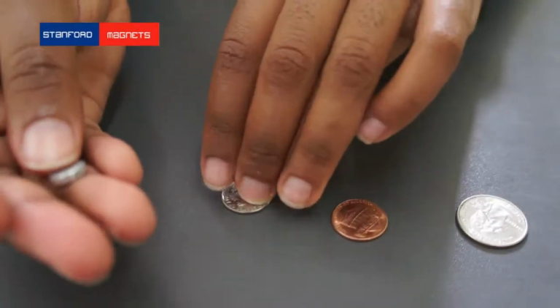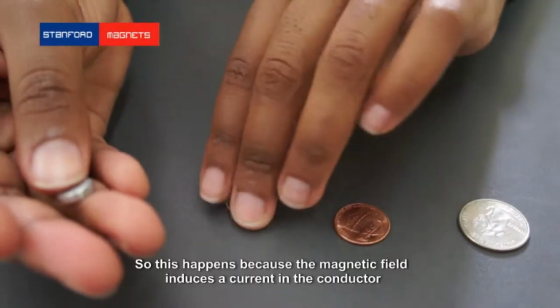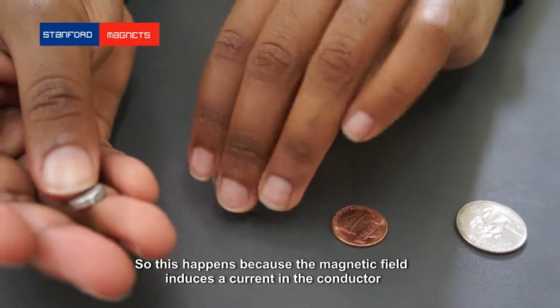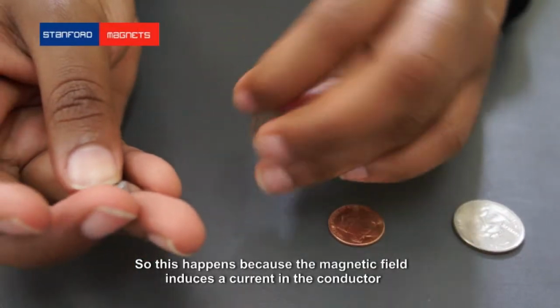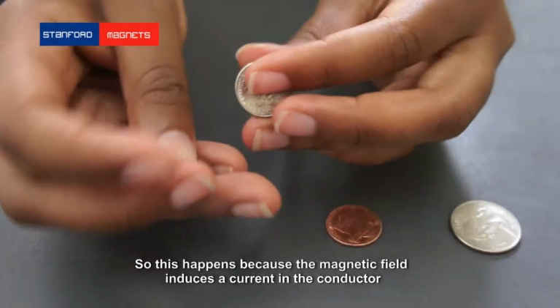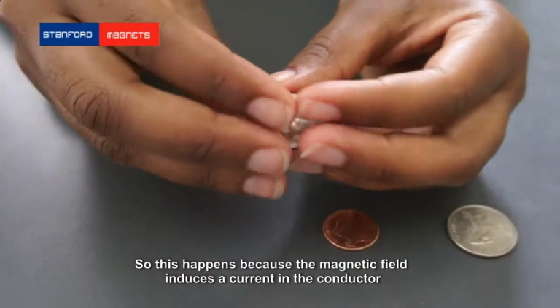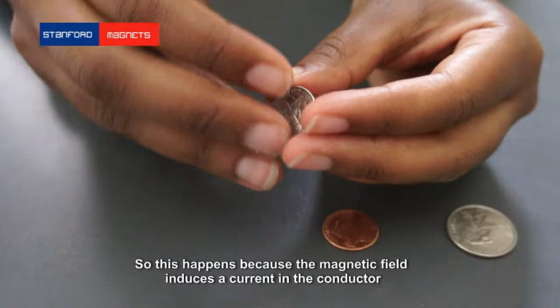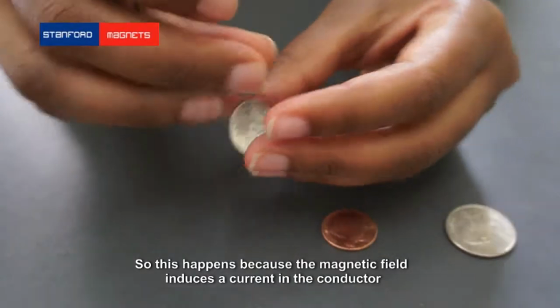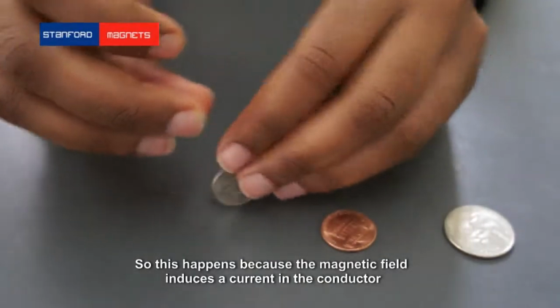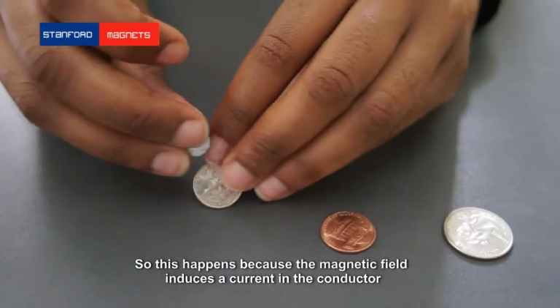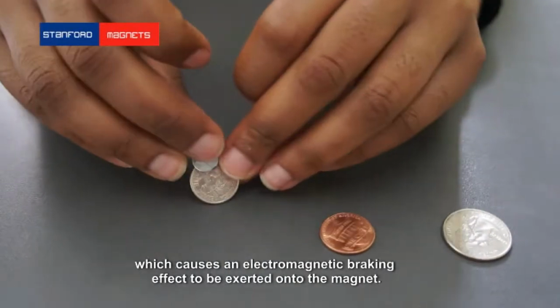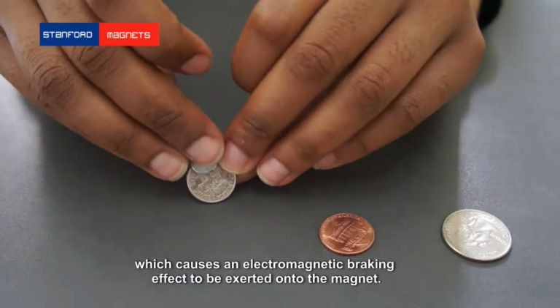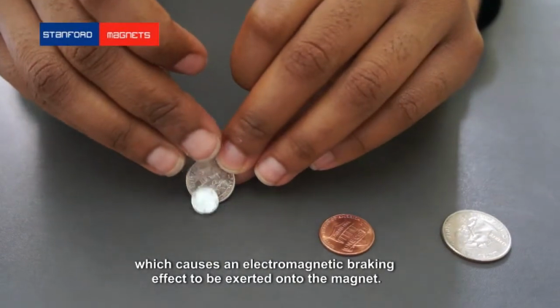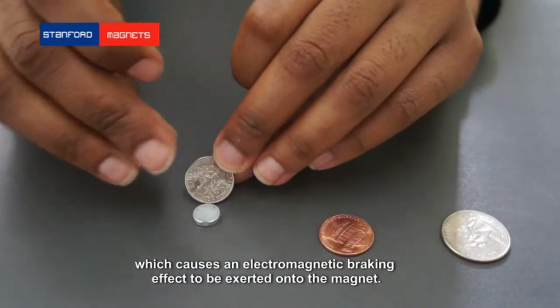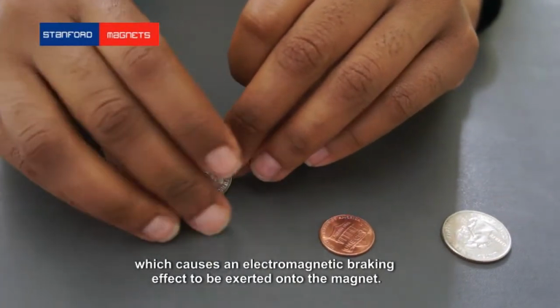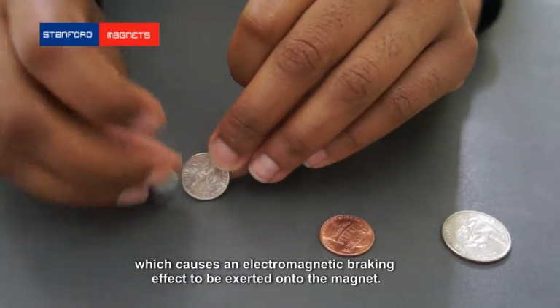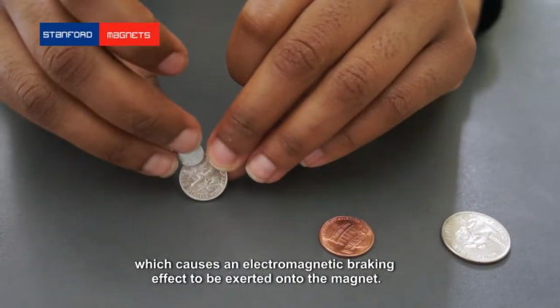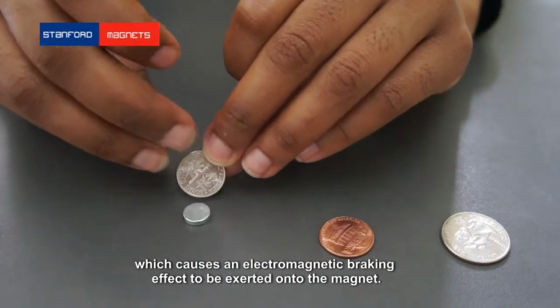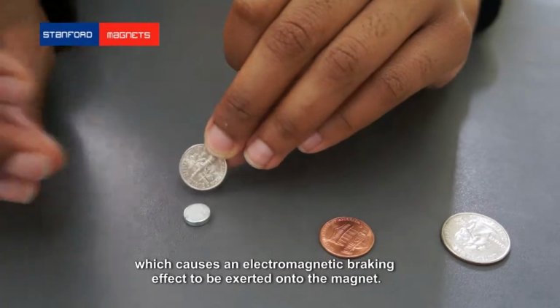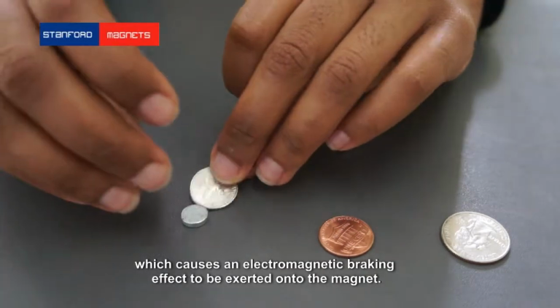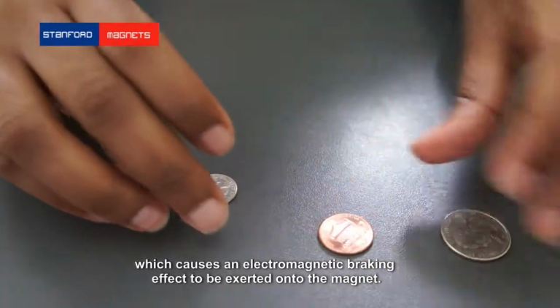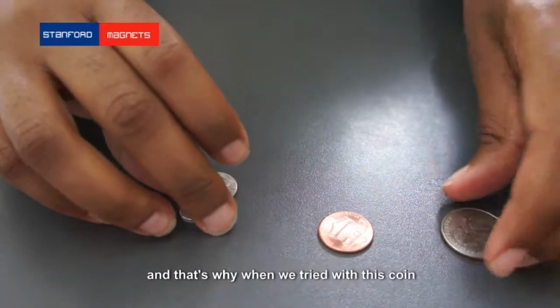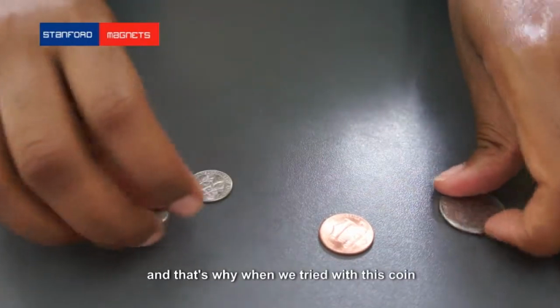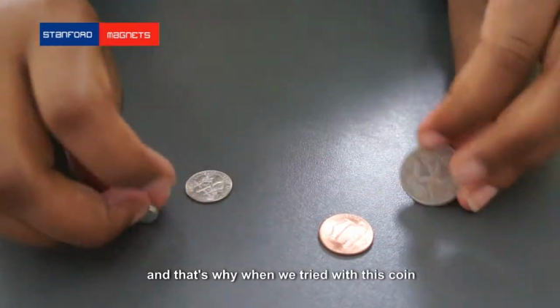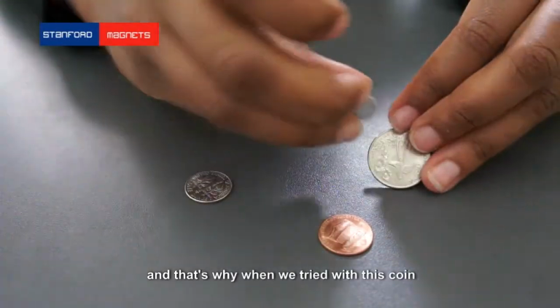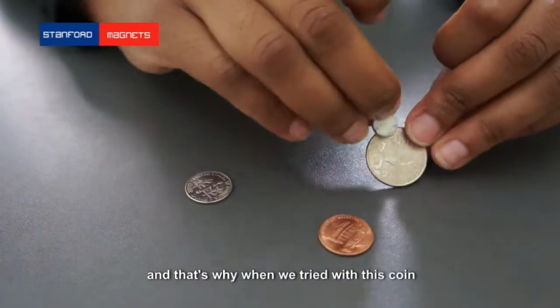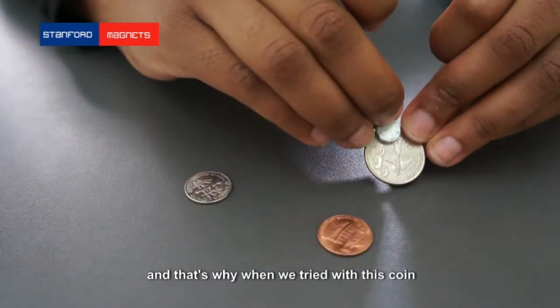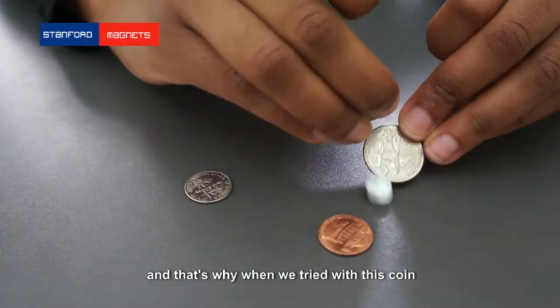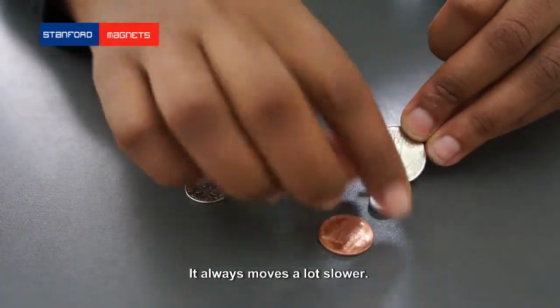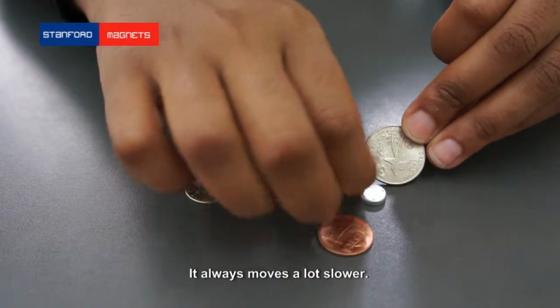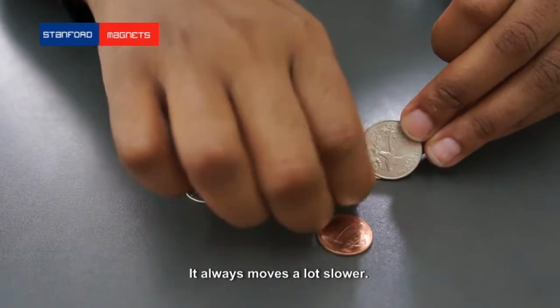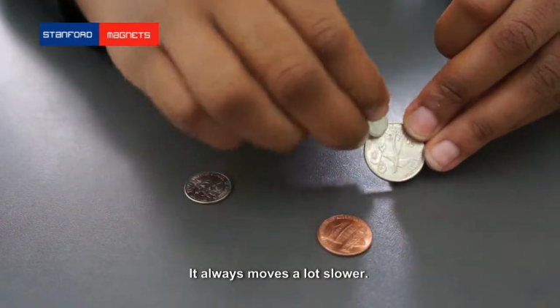This happens because the magnetic field induces a current in the conductor, which causes an electromagnetic braking effect to be exerted onto the magnet. That's why when we try it with the real silver coin, it always moves a lot slower.